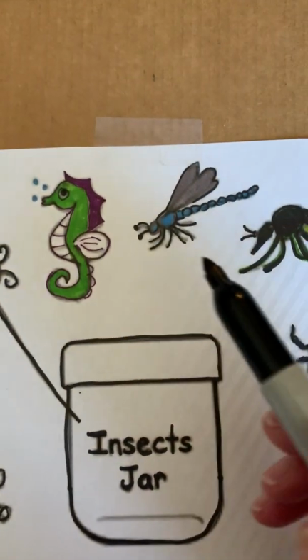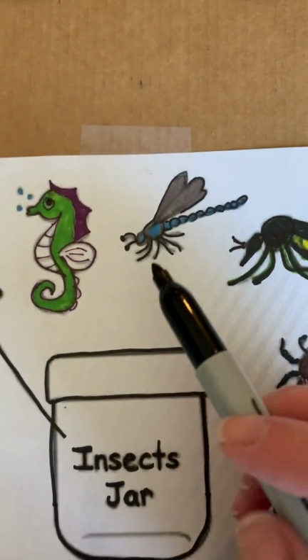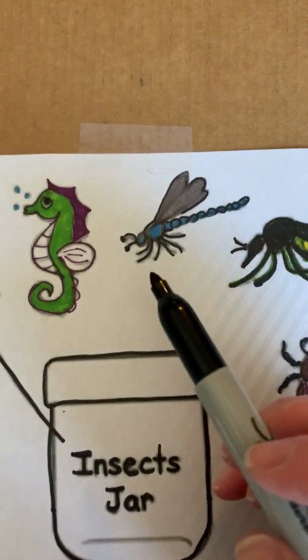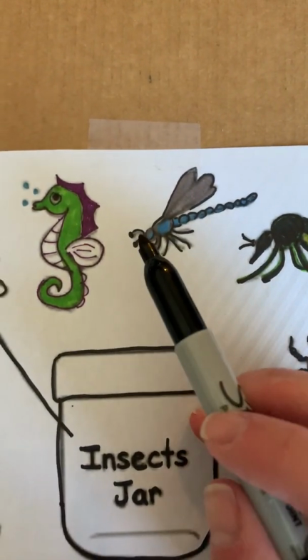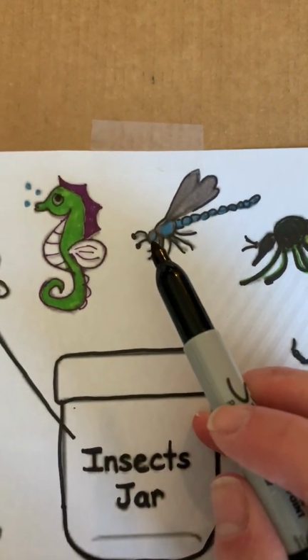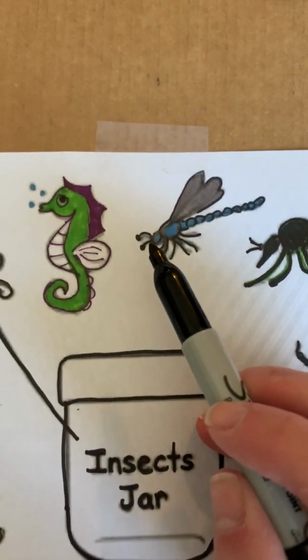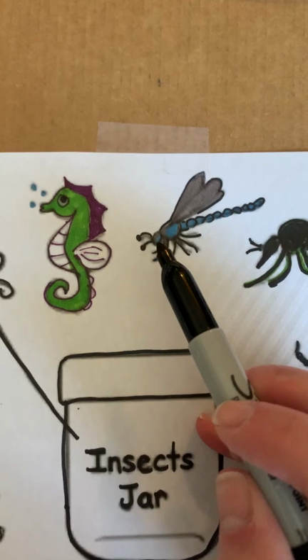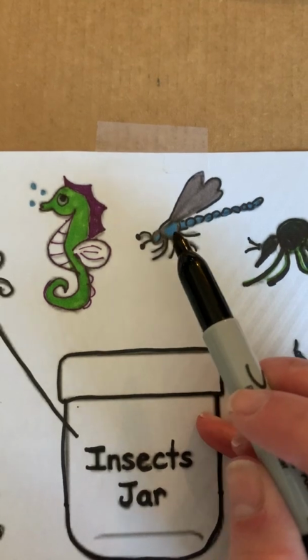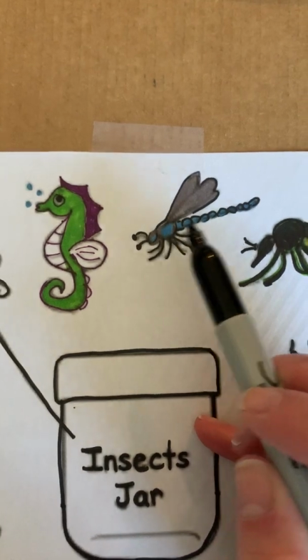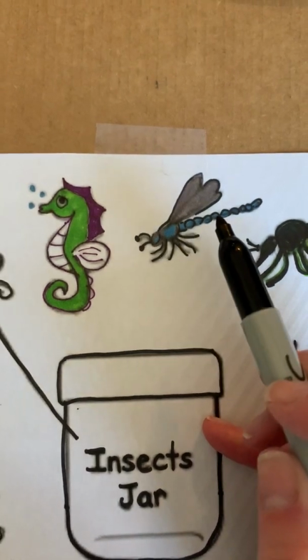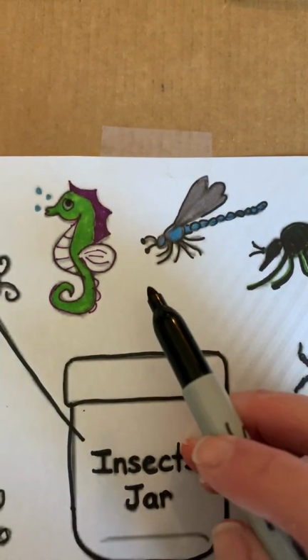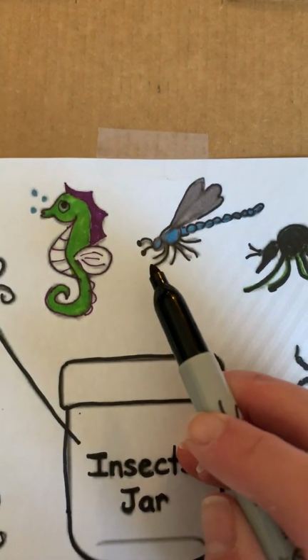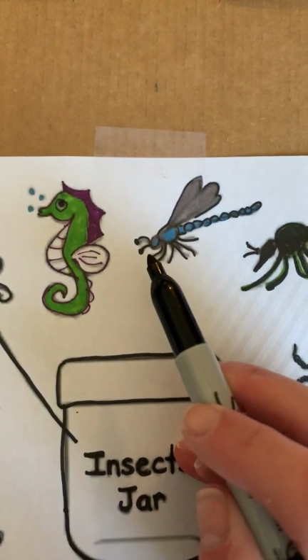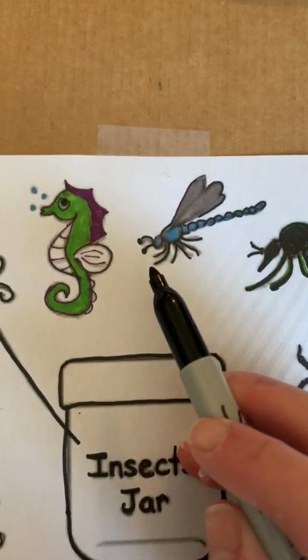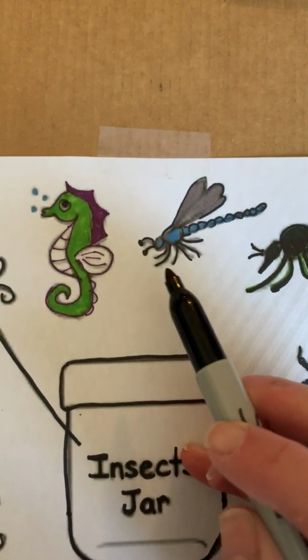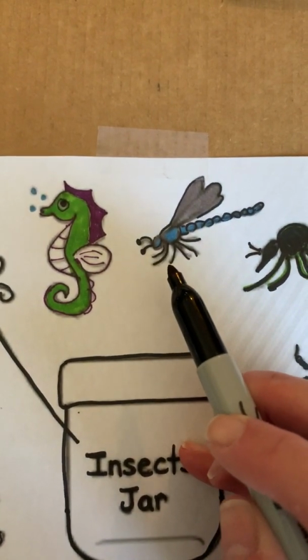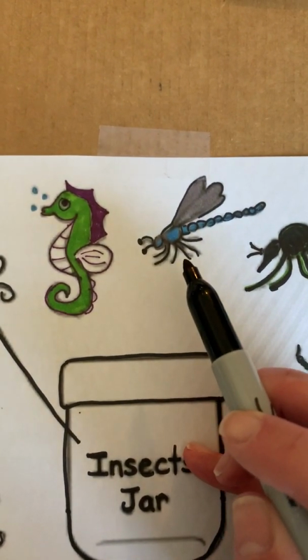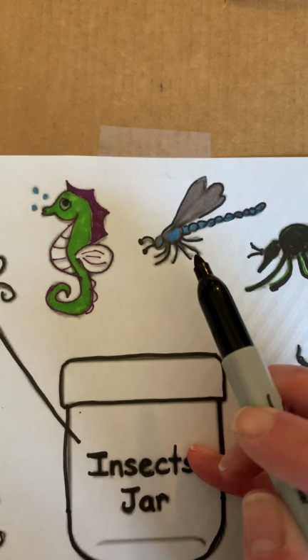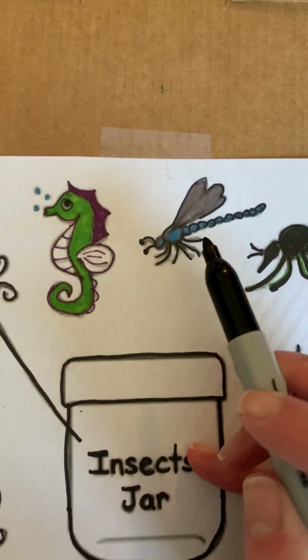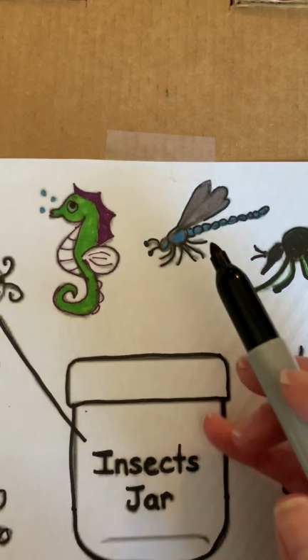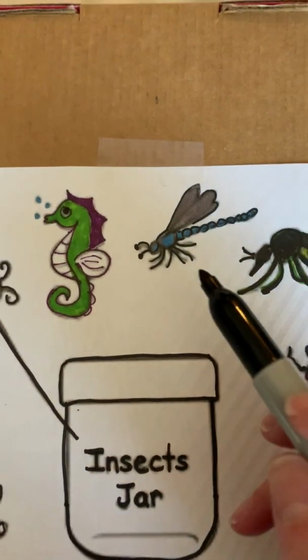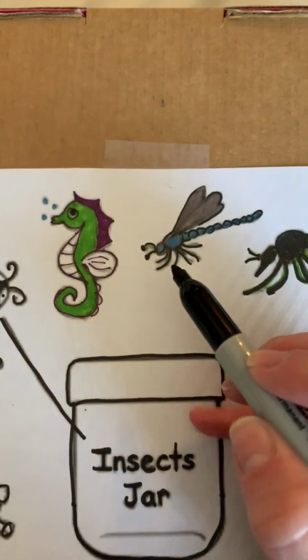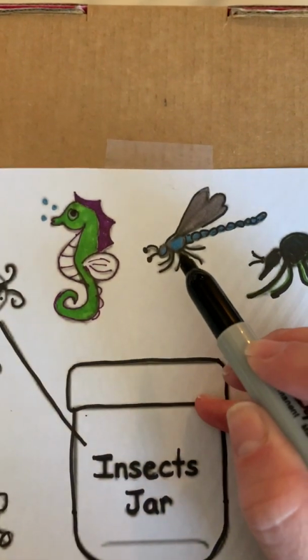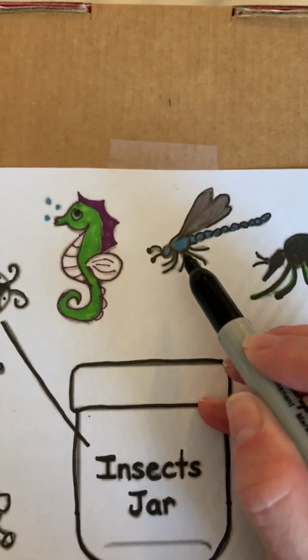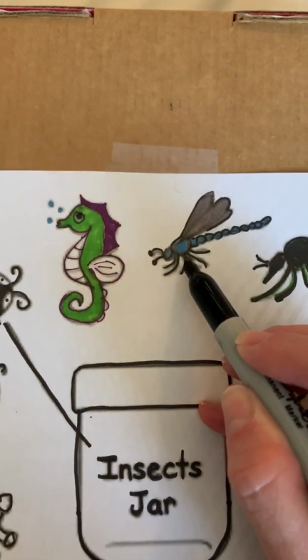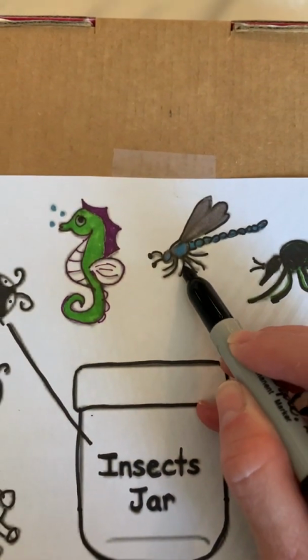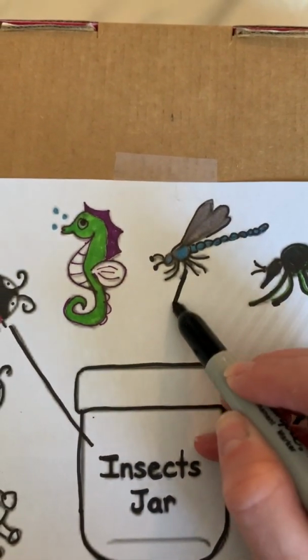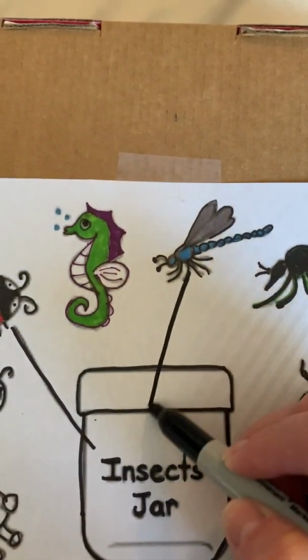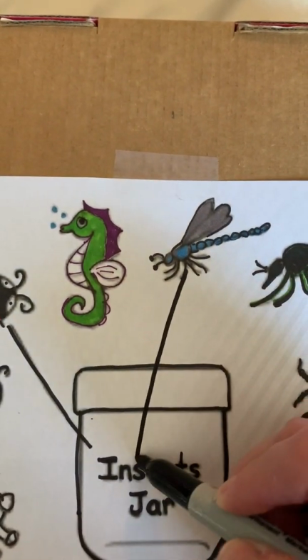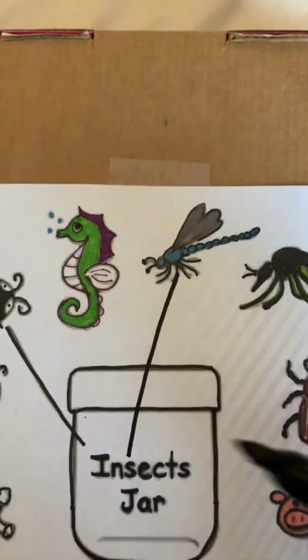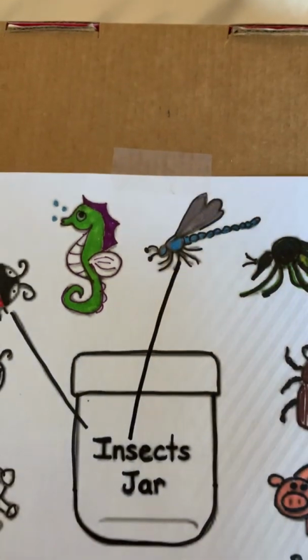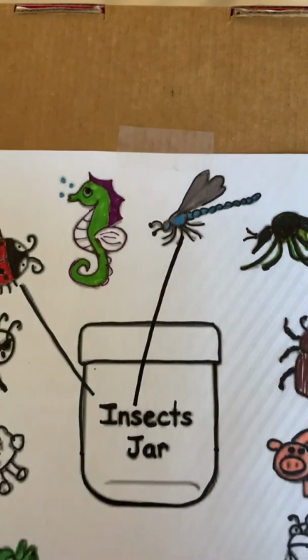The next one we have is a dragonfly. Here's the three body parts, and let's count the legs: one, two, three, four, five, six. So the dragonfly is an insect, so we're gonna draw a line and put him right in the insect jar.